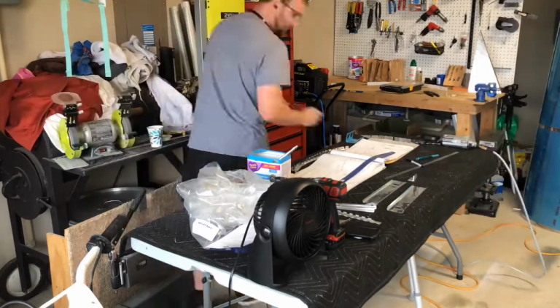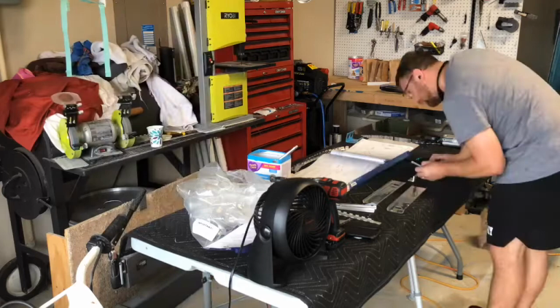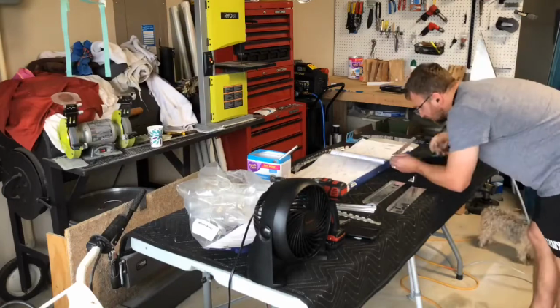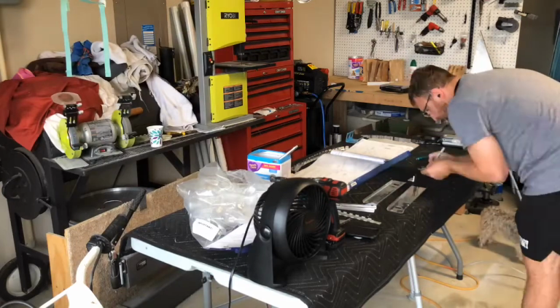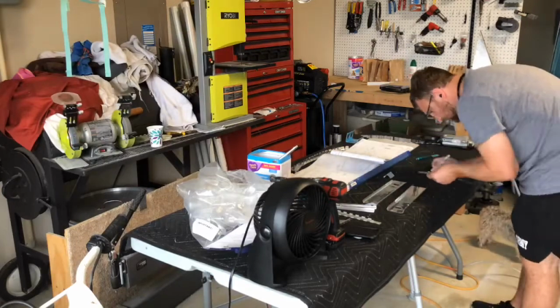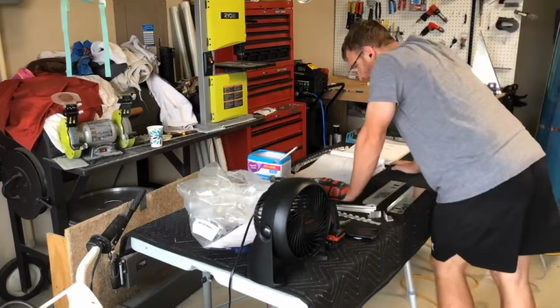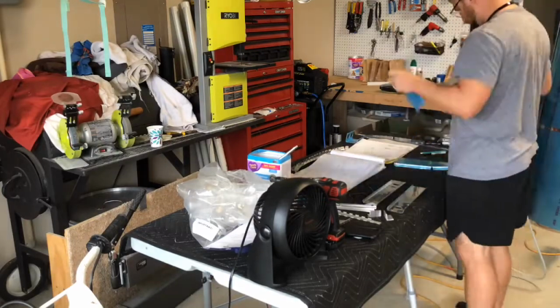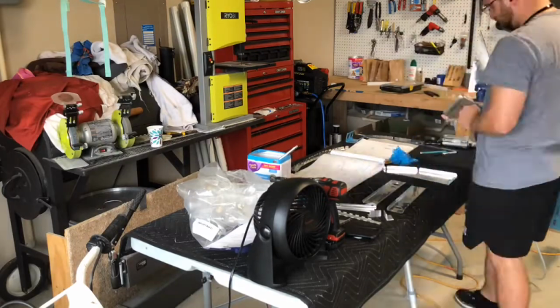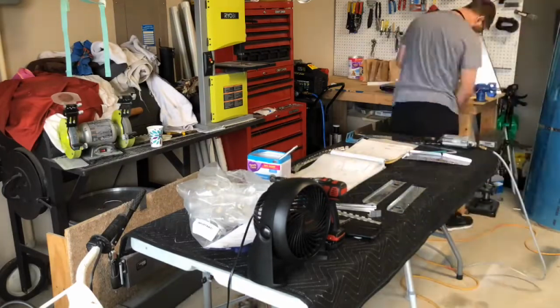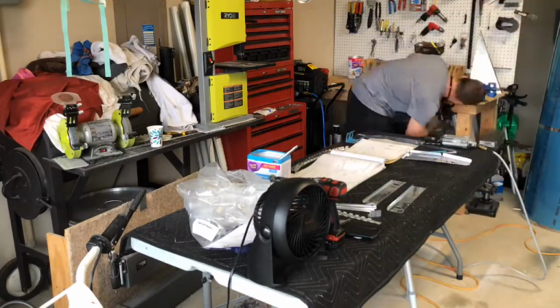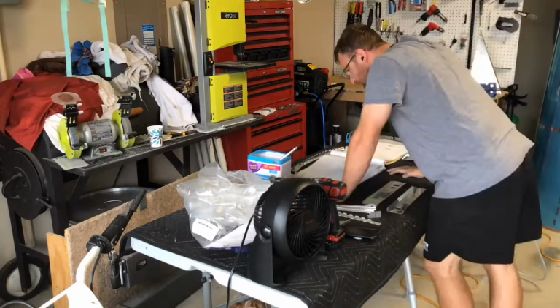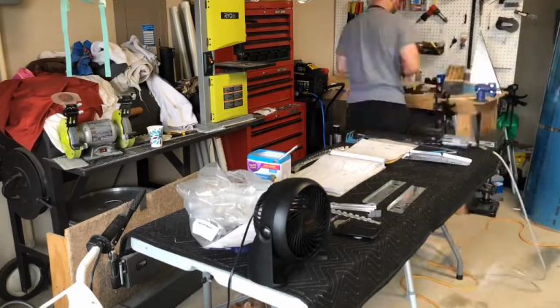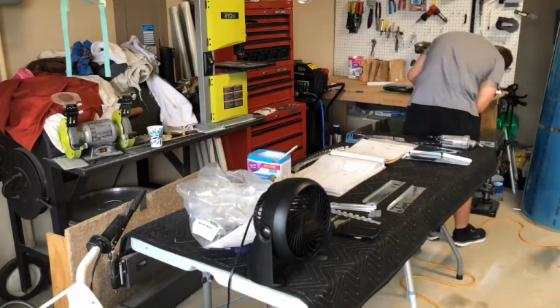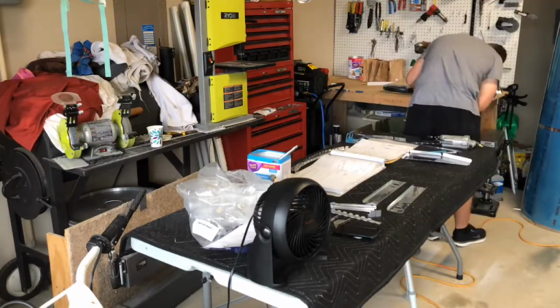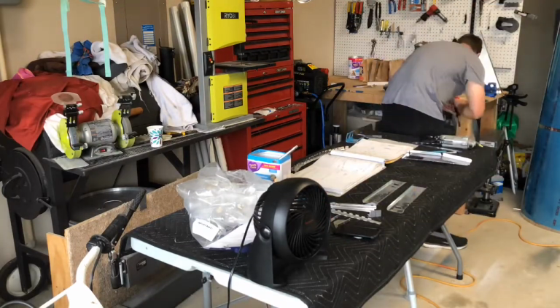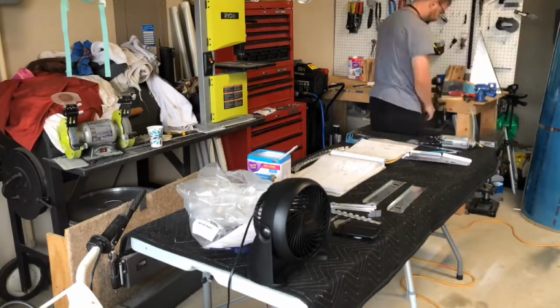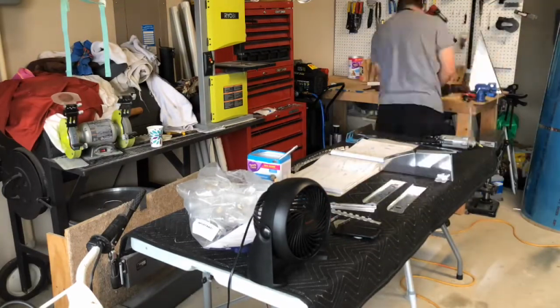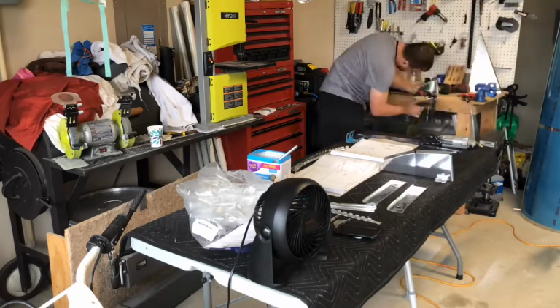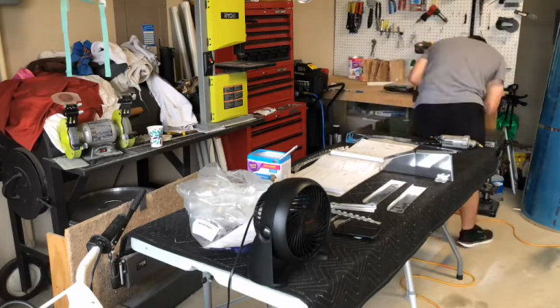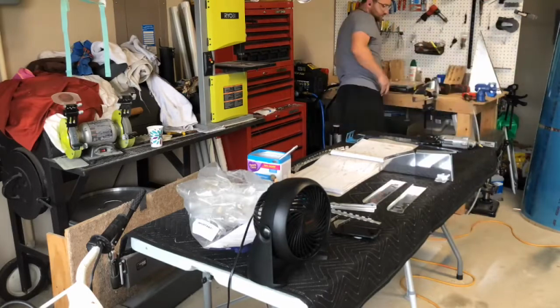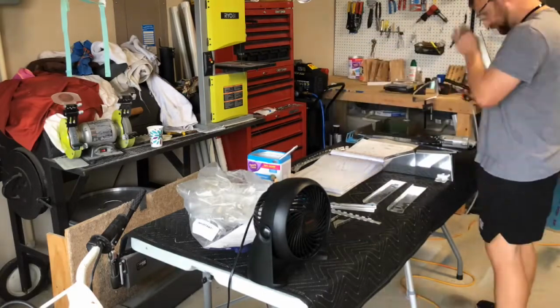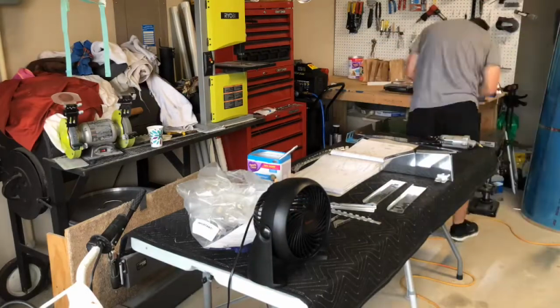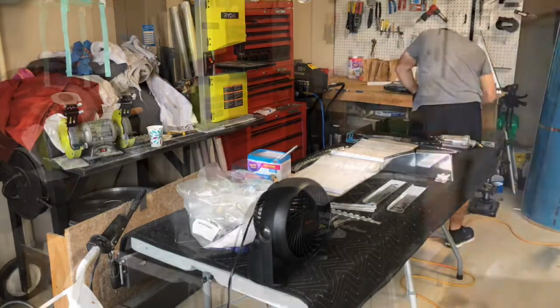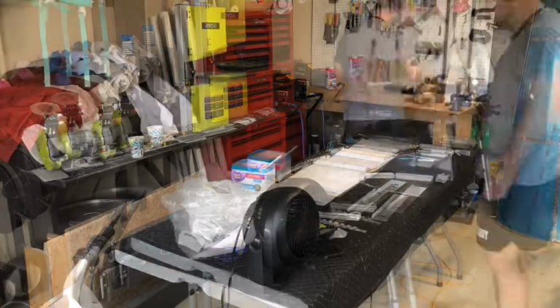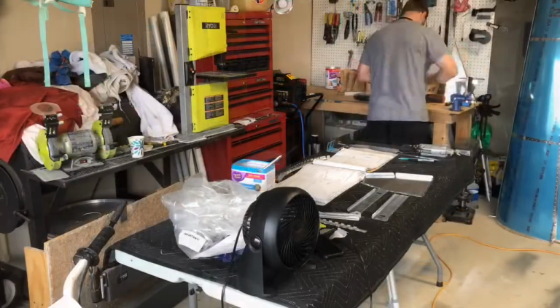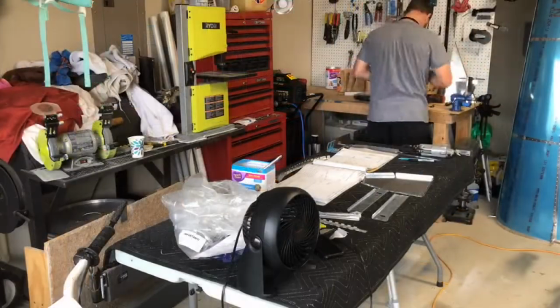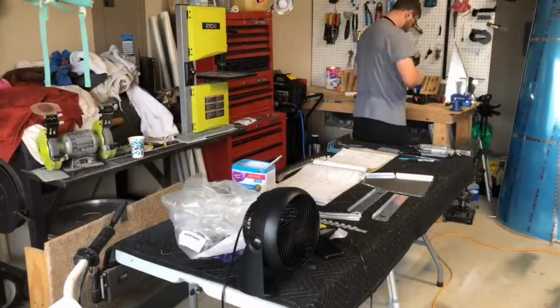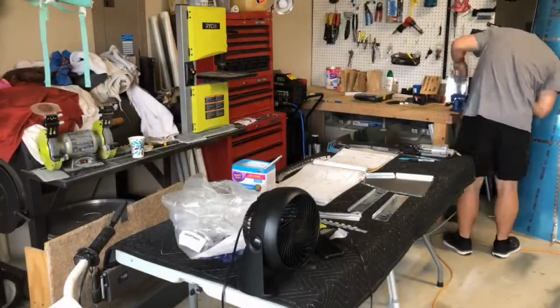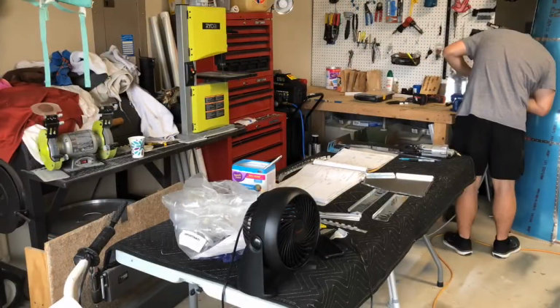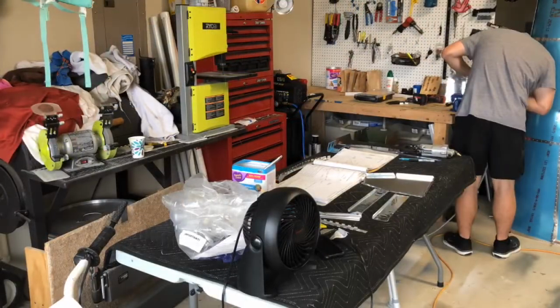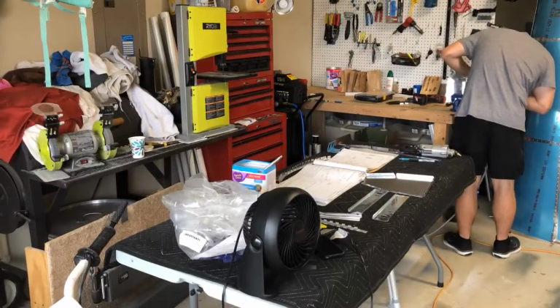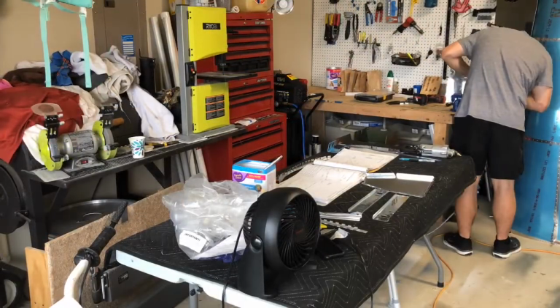There'll be another one that comes shortly after this one. But as you can see here, I am working on the lower instrument panel plate.